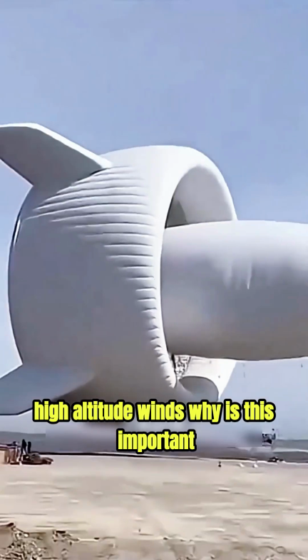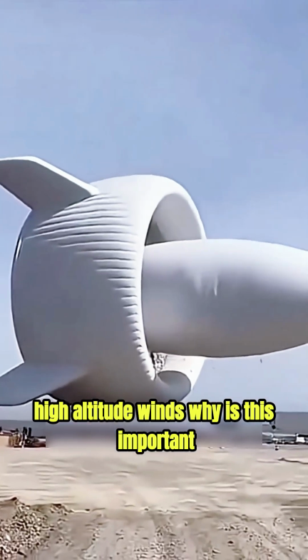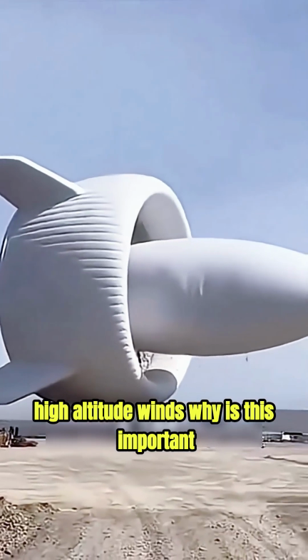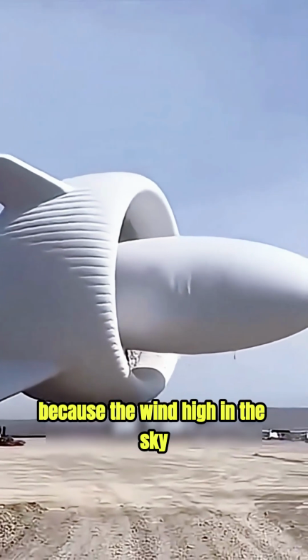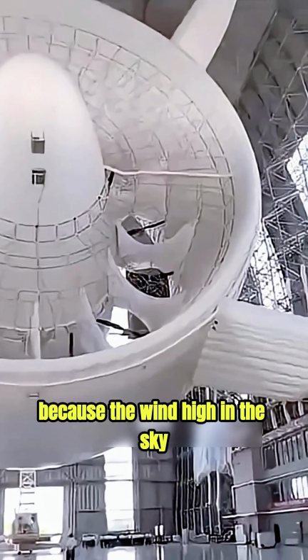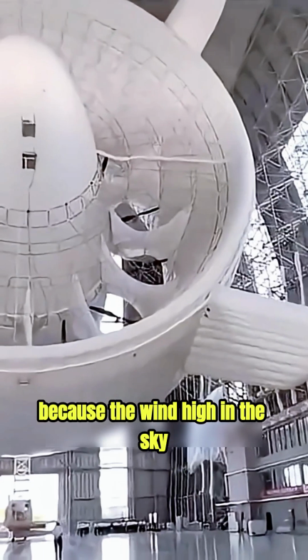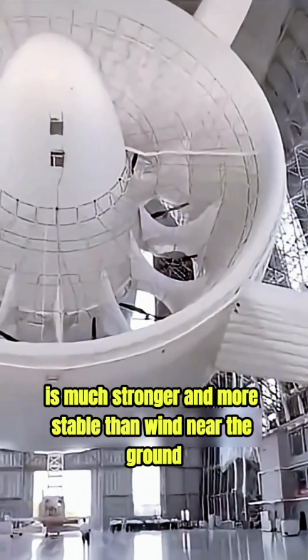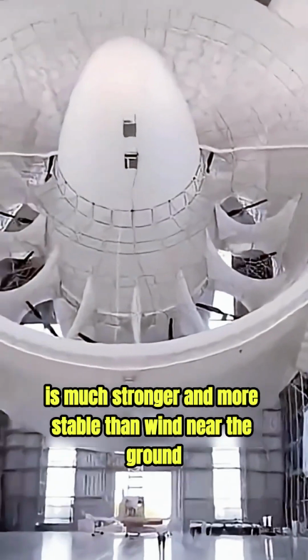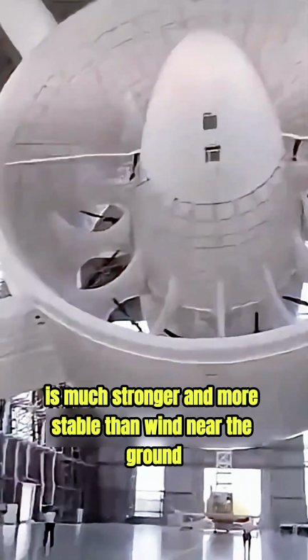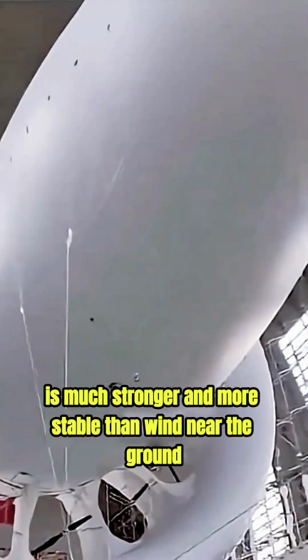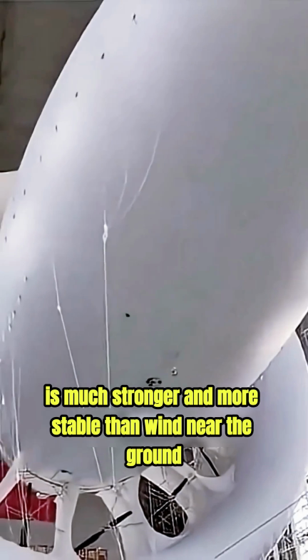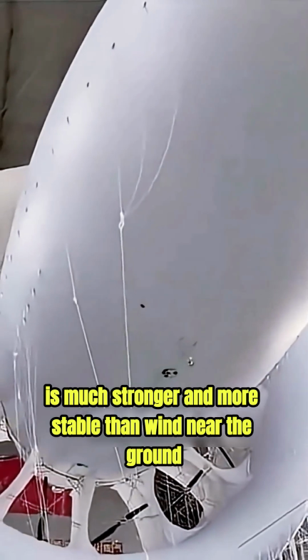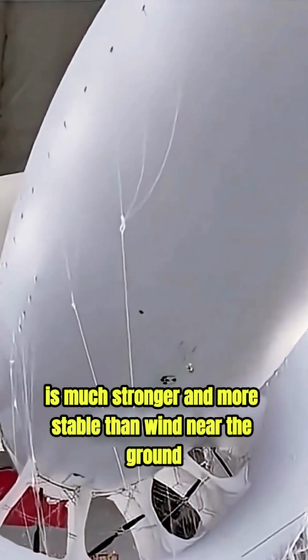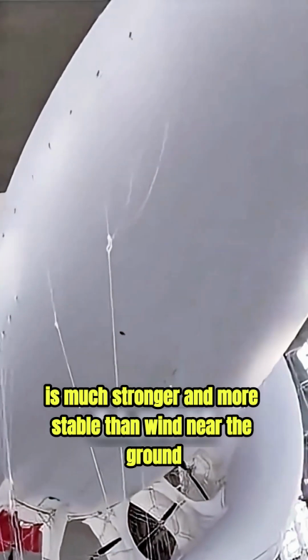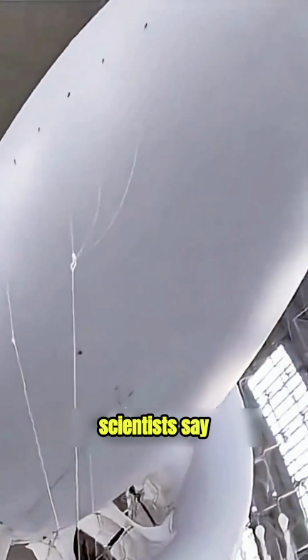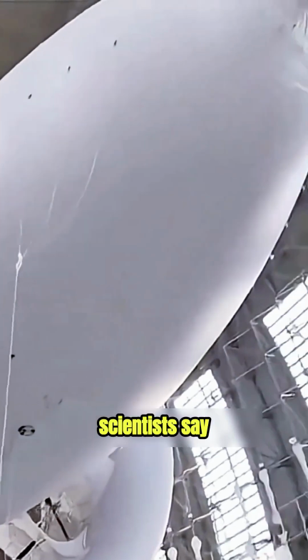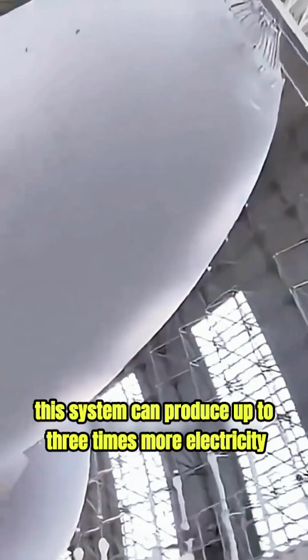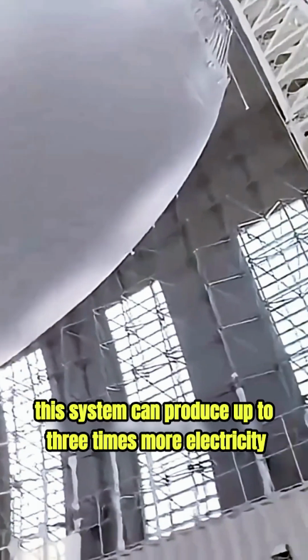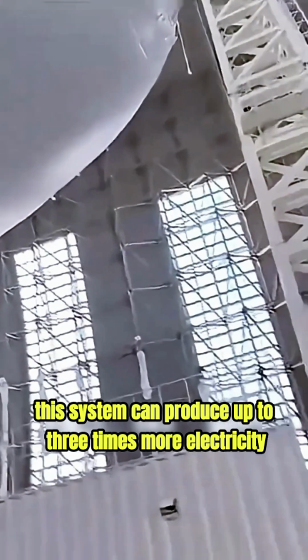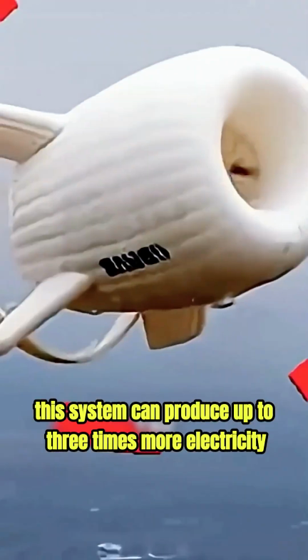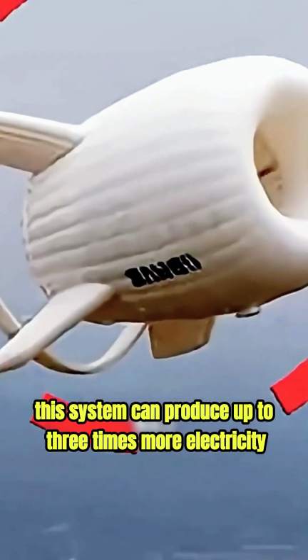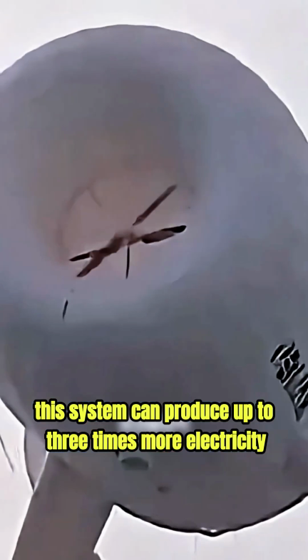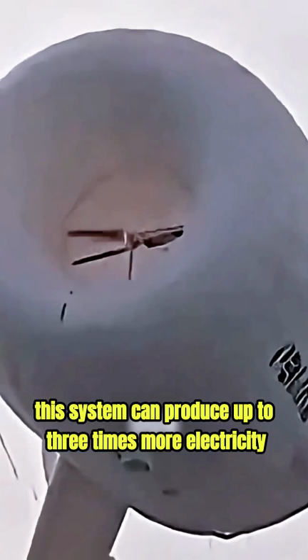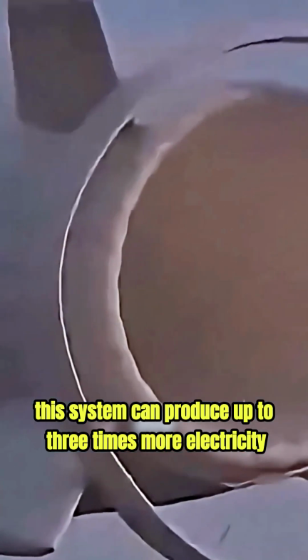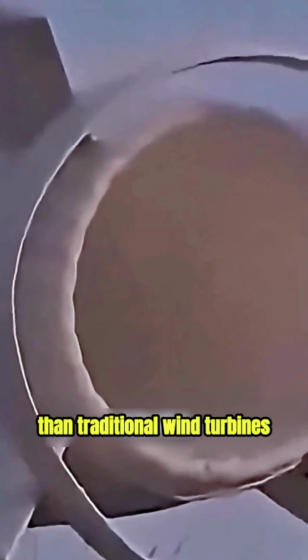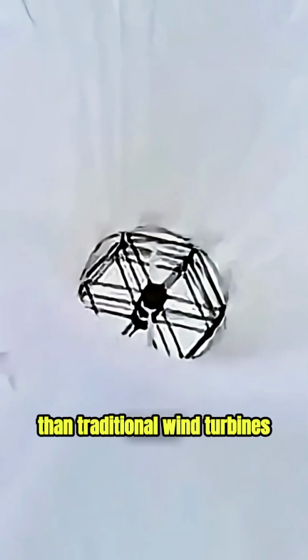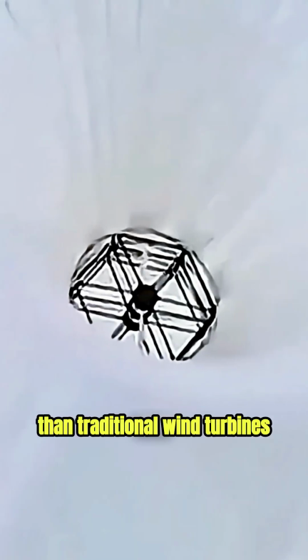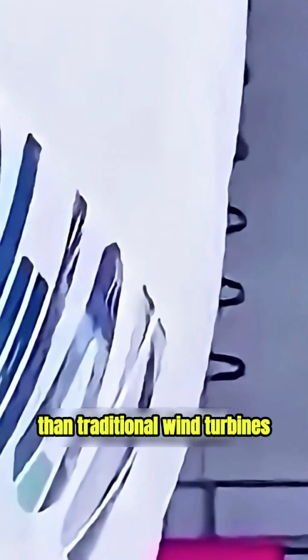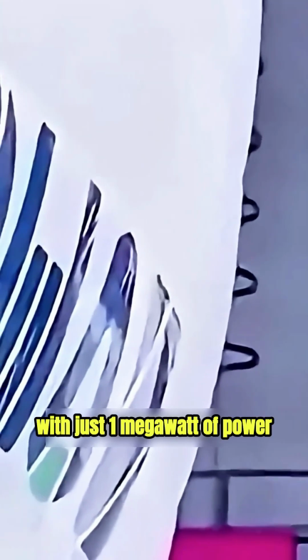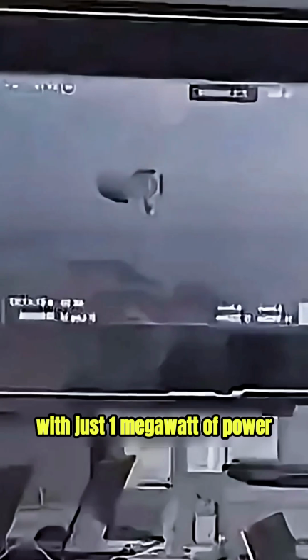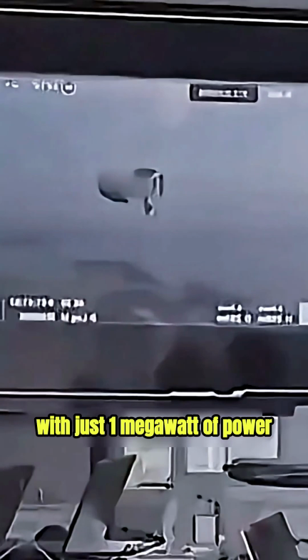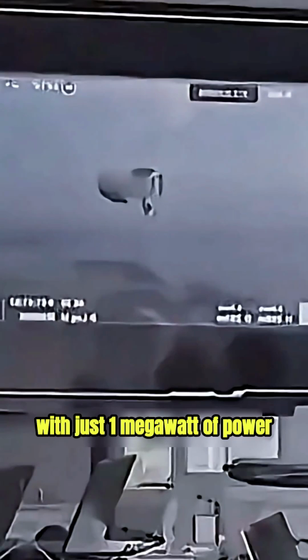Why is this important? Because the wind high in the sky is much stronger and more stable than wind near the ground. Scientists say this system can produce up to three times more electricity than traditional wind turbines.